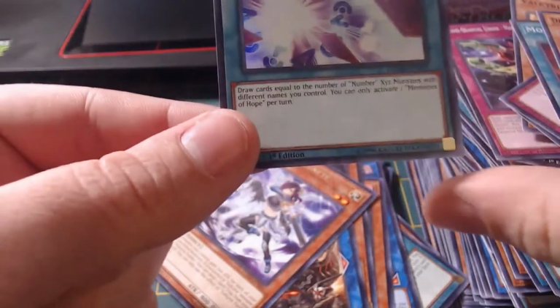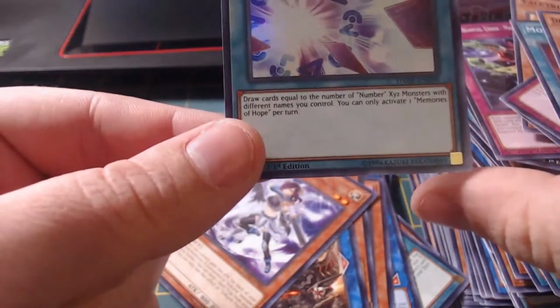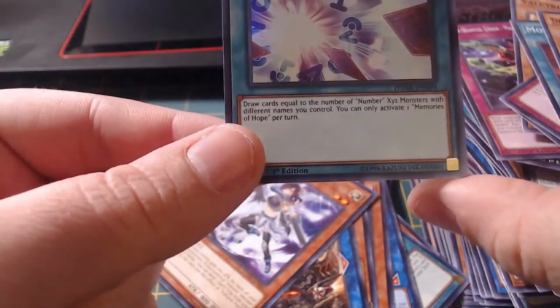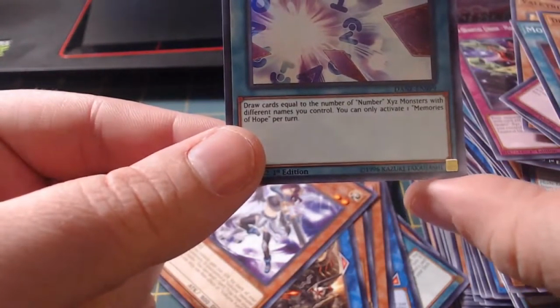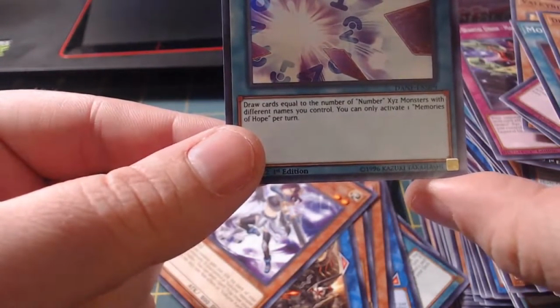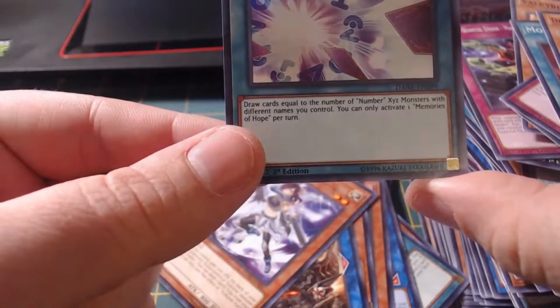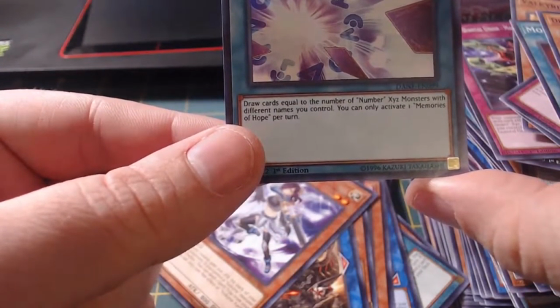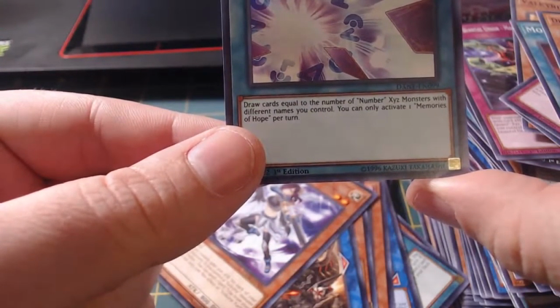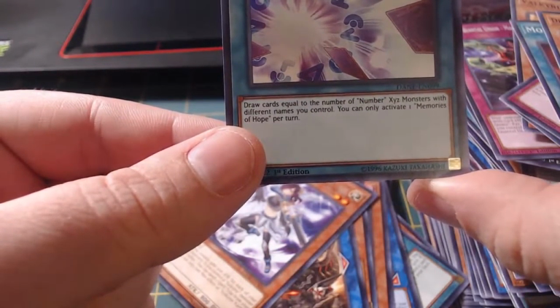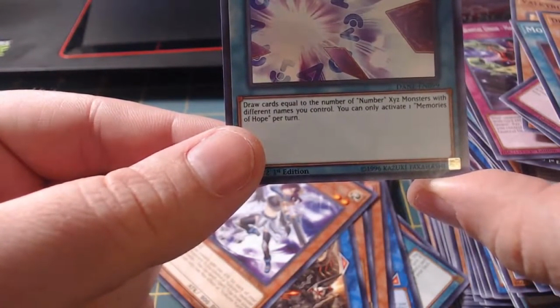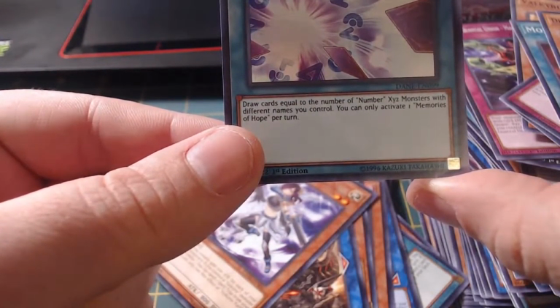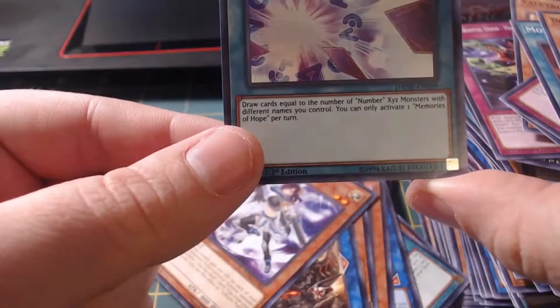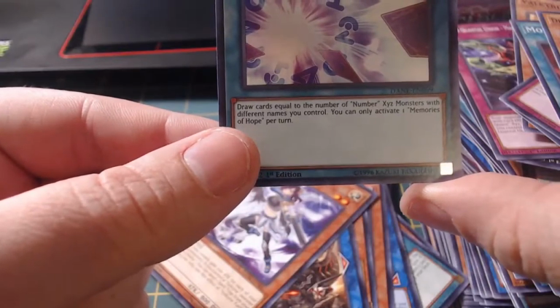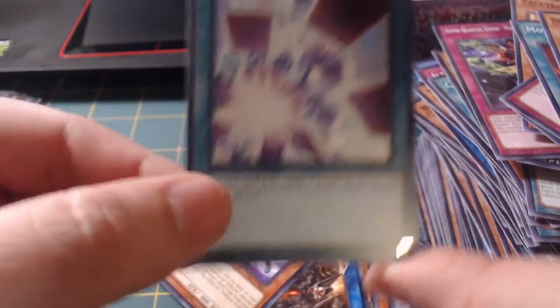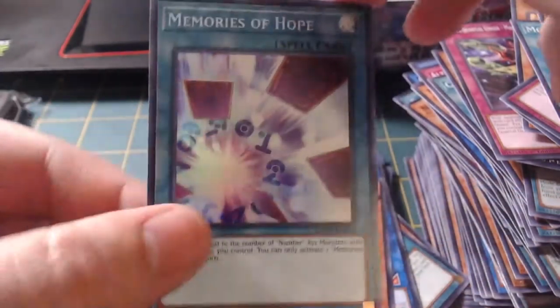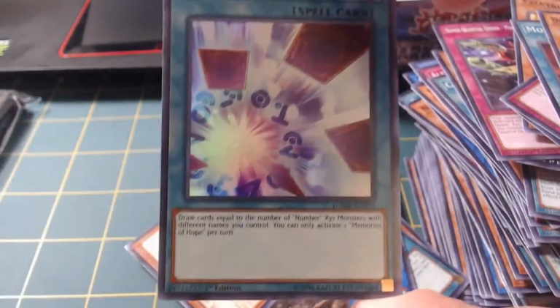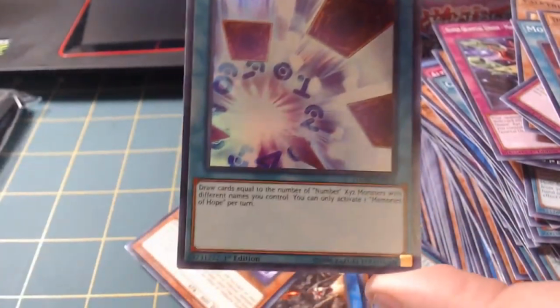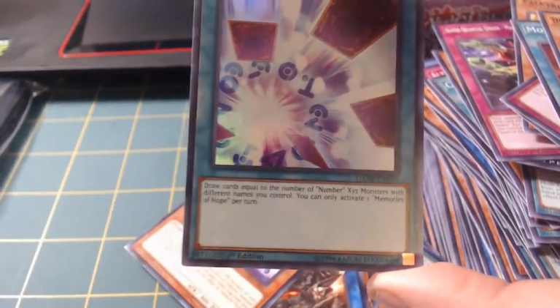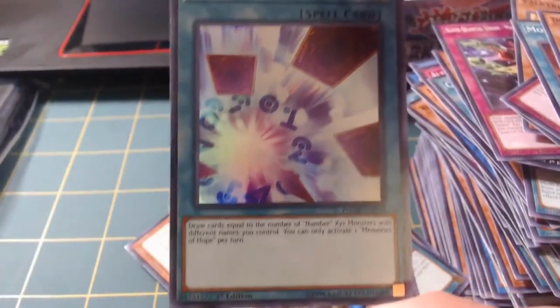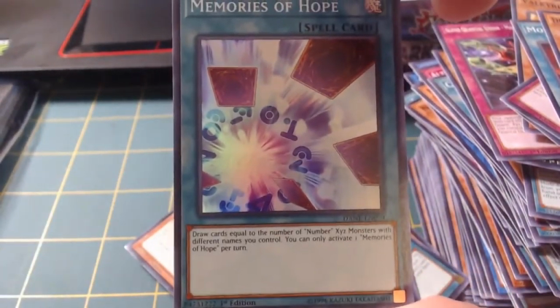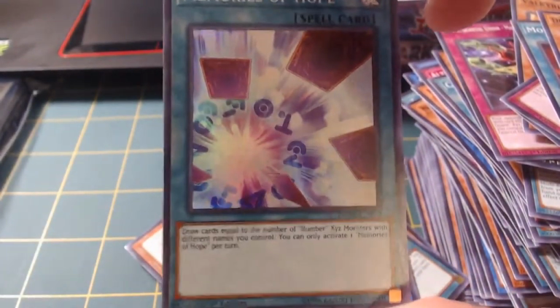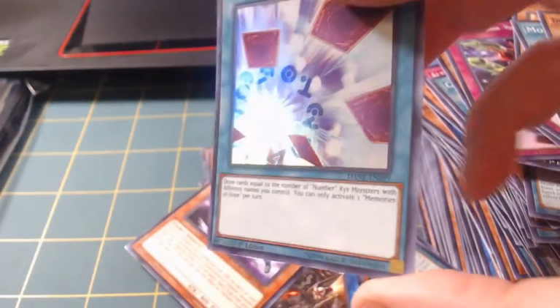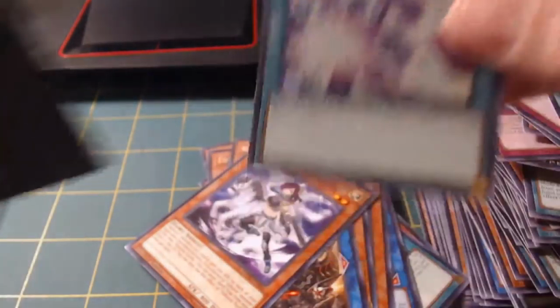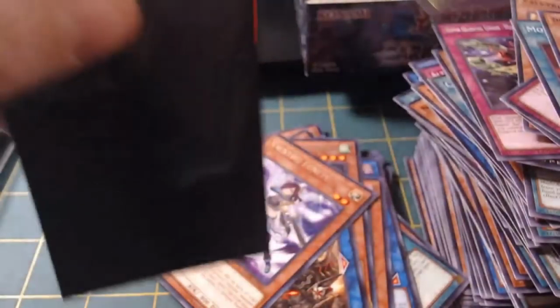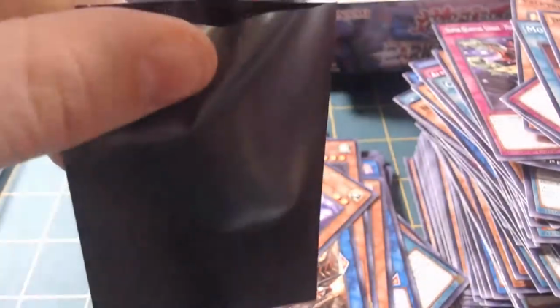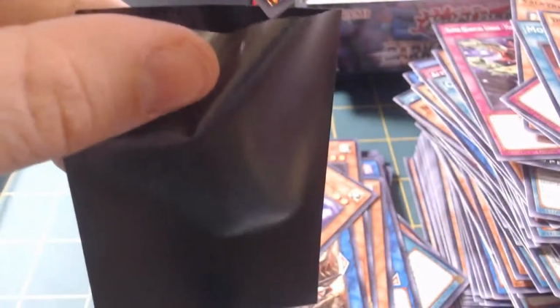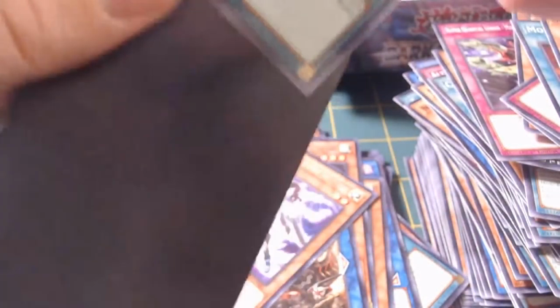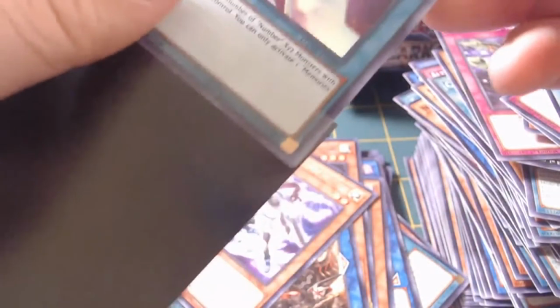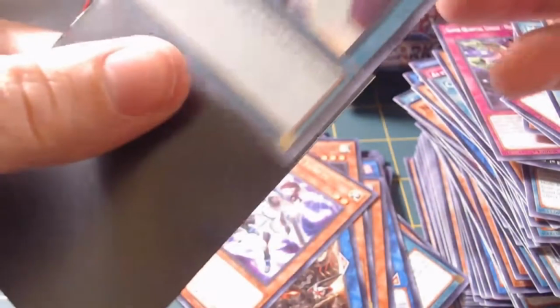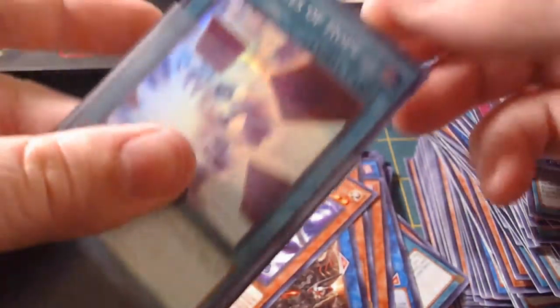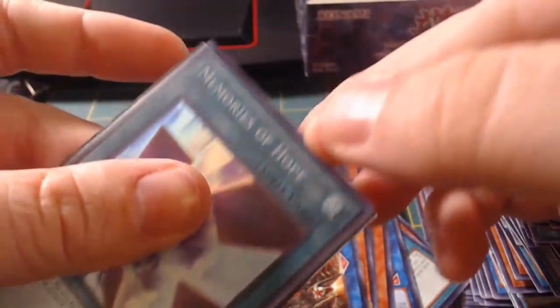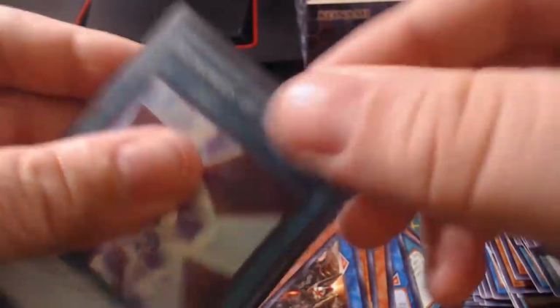Draw cards equal to the number of XYZ monsters with different names you control. You can activate one Memories of Hope per turn. That's kind of cool for people who spam XYZs.